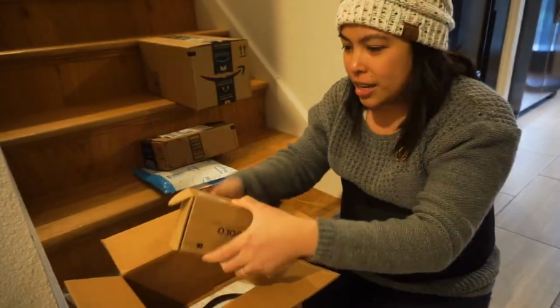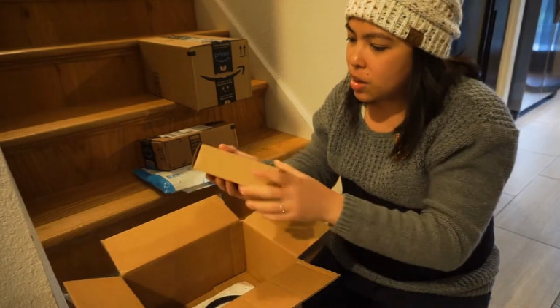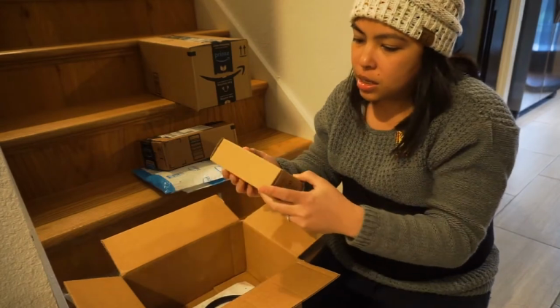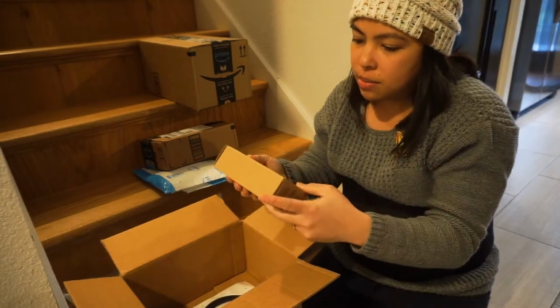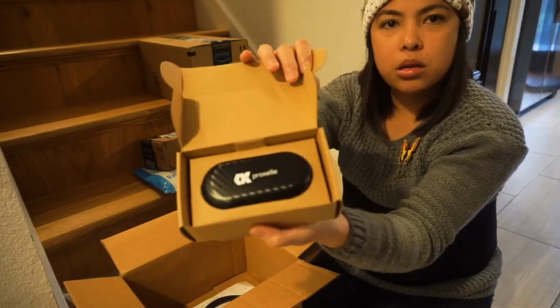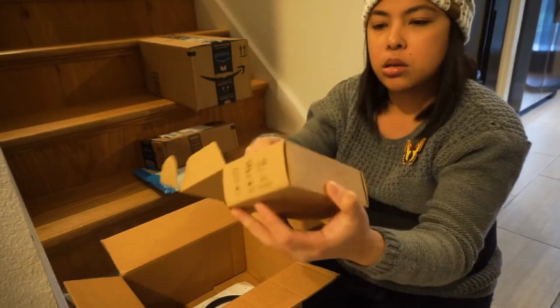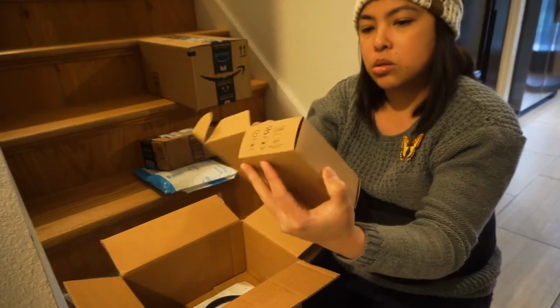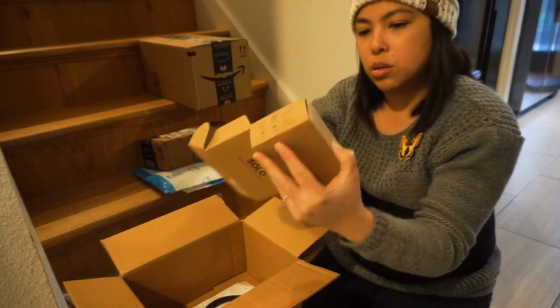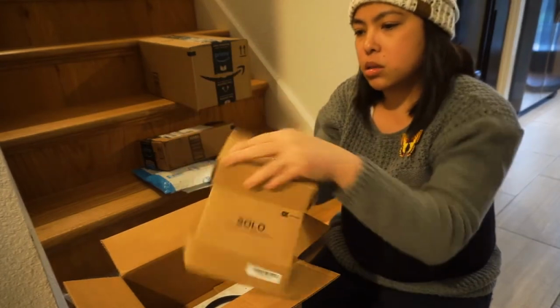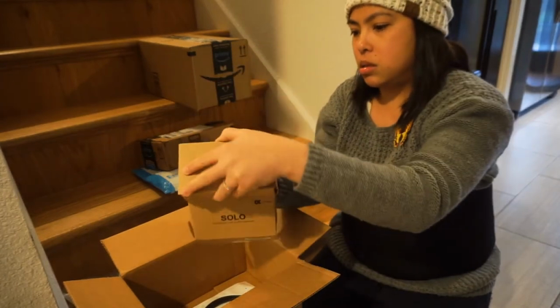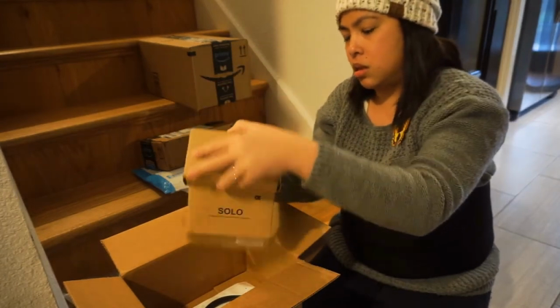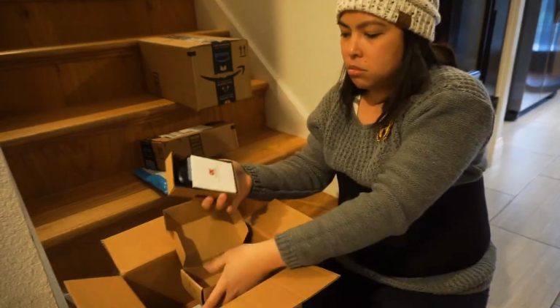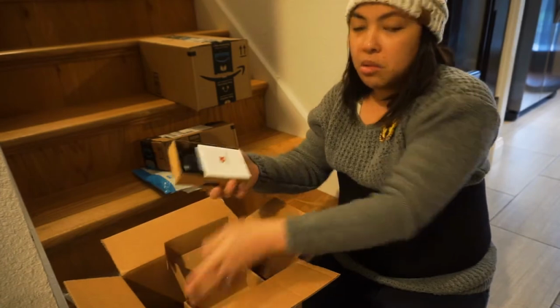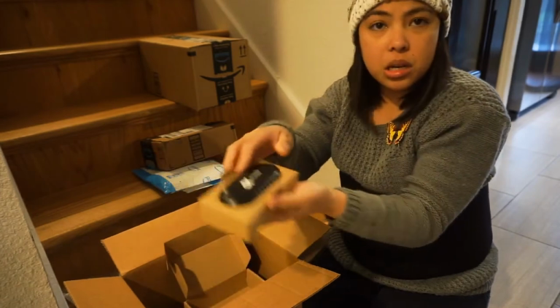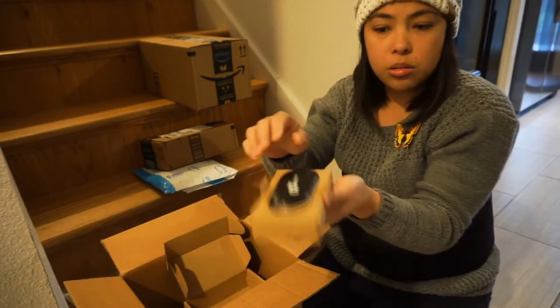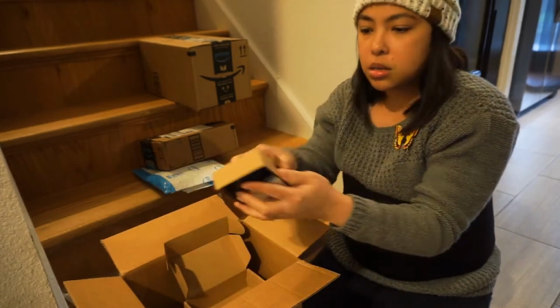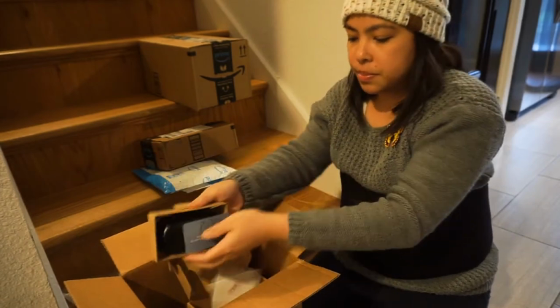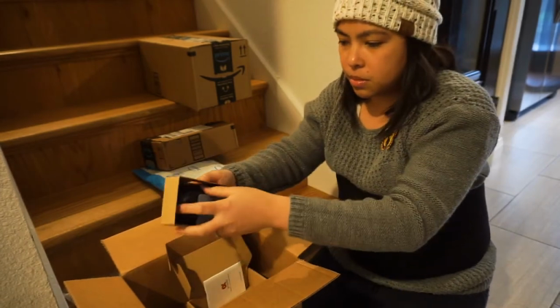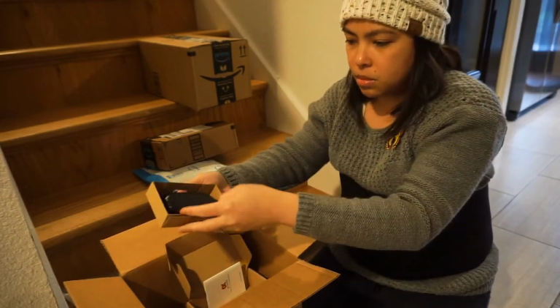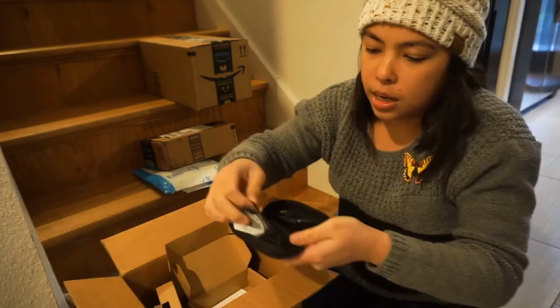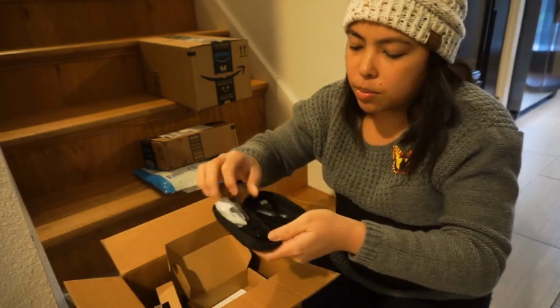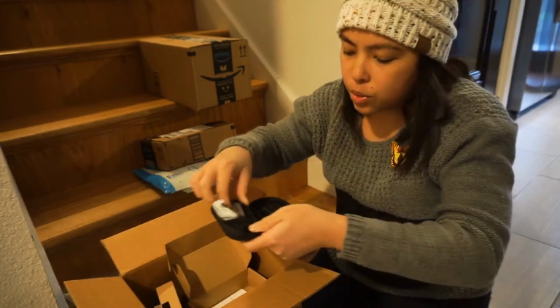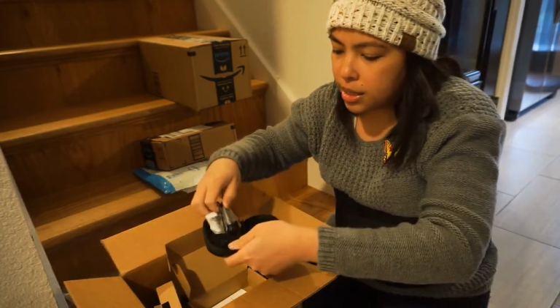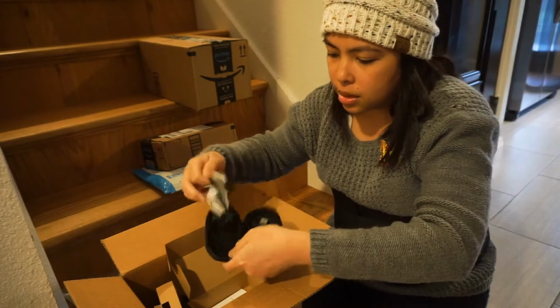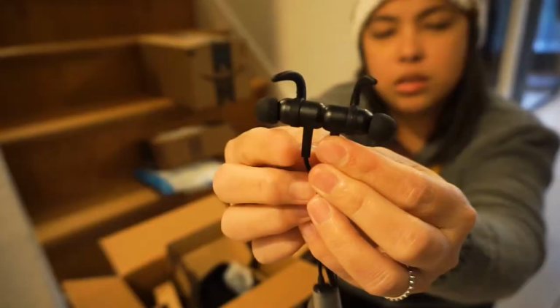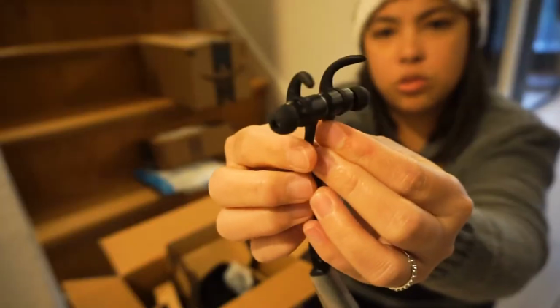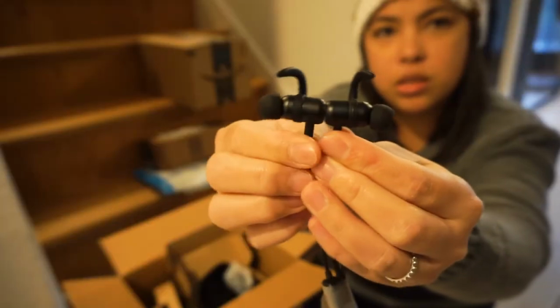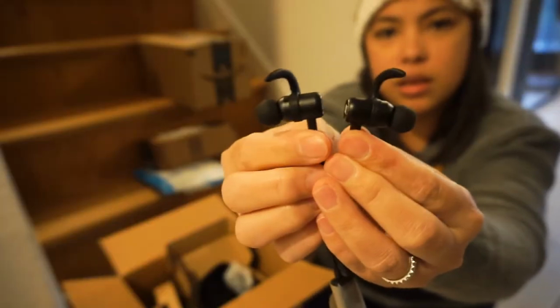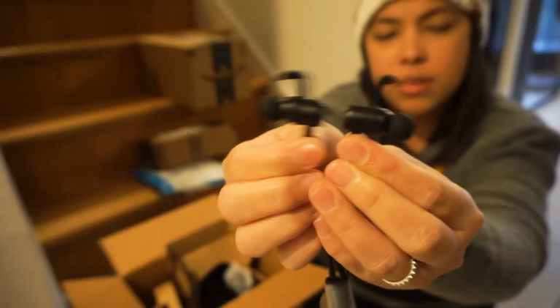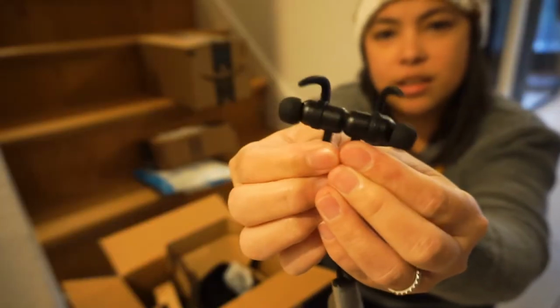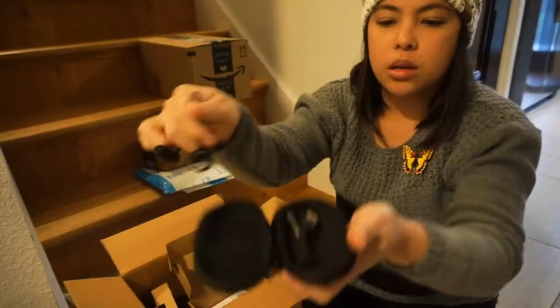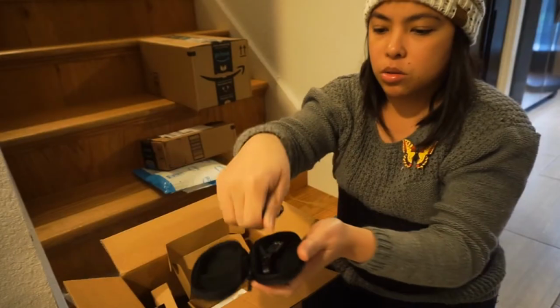Next one is this. Let's see what this thing is — it's a nice little box. A little Bluetooth headset. This is cool because it is magnetic.